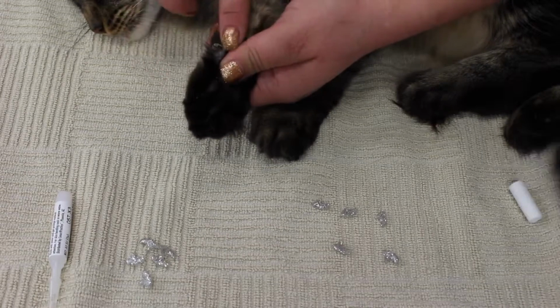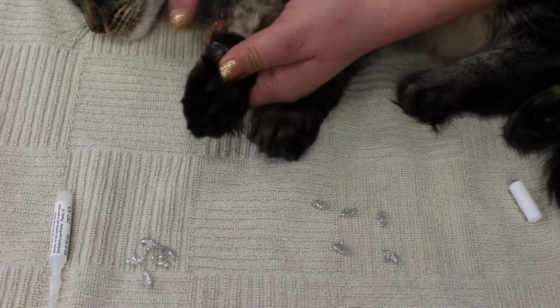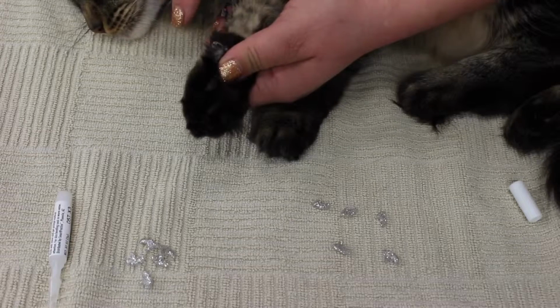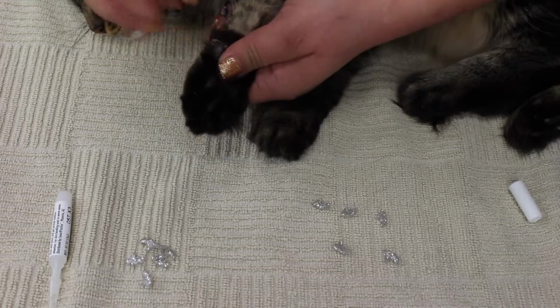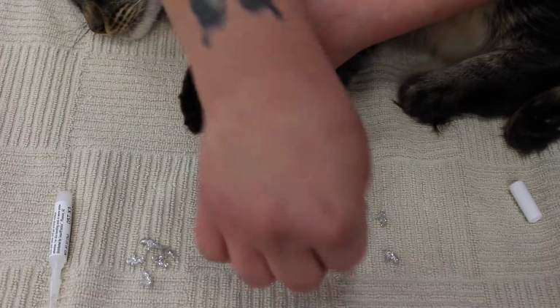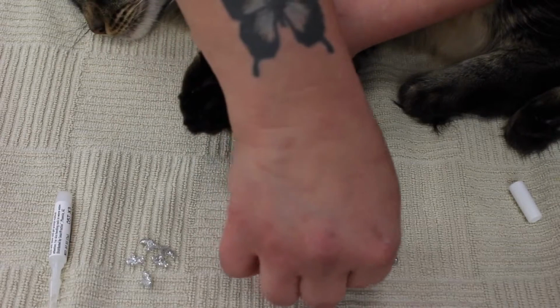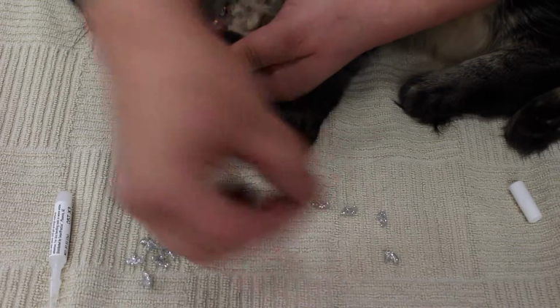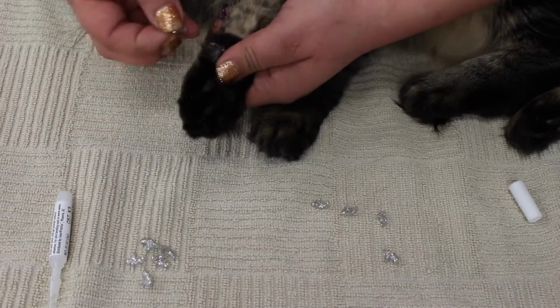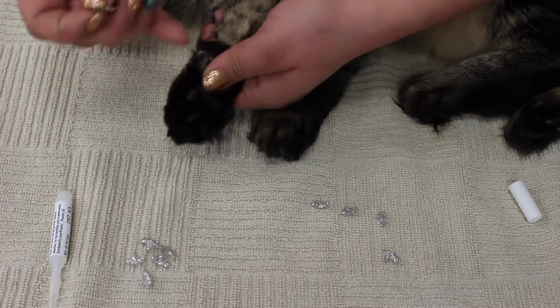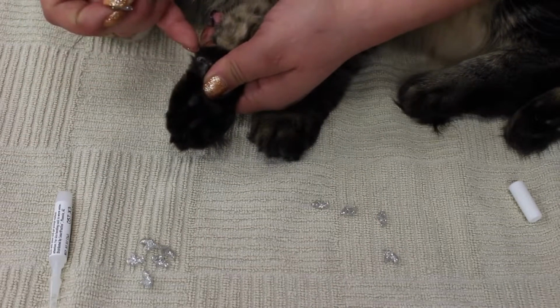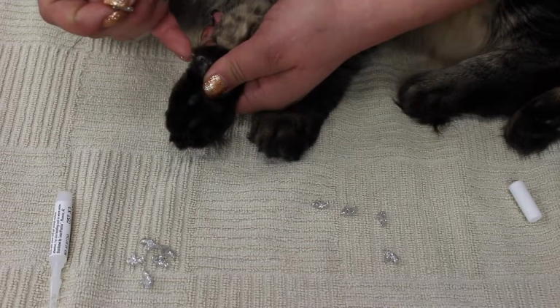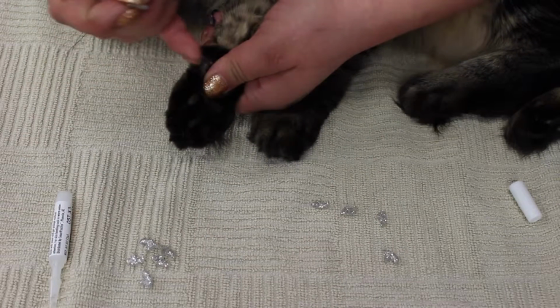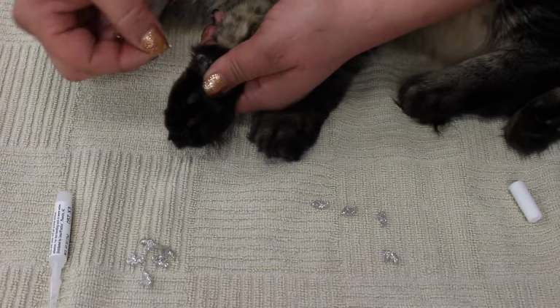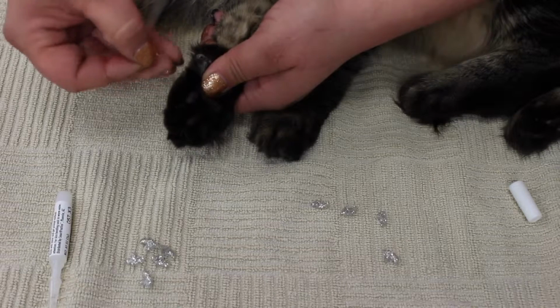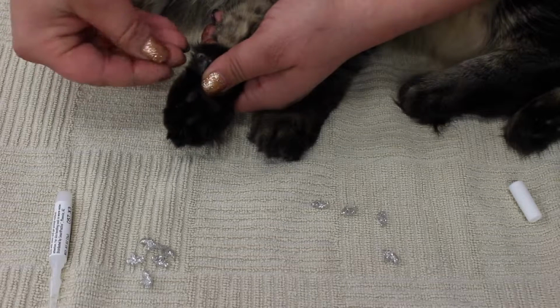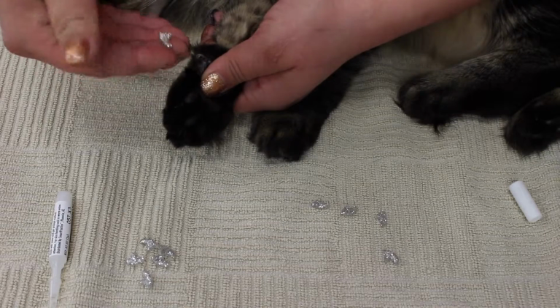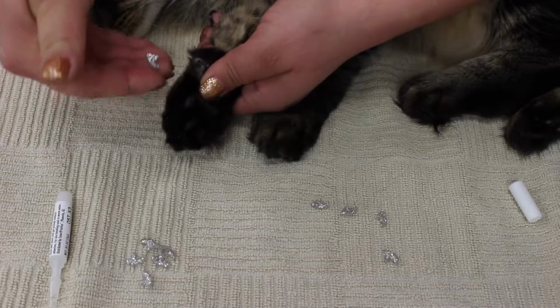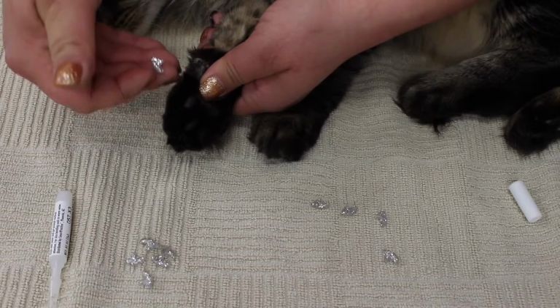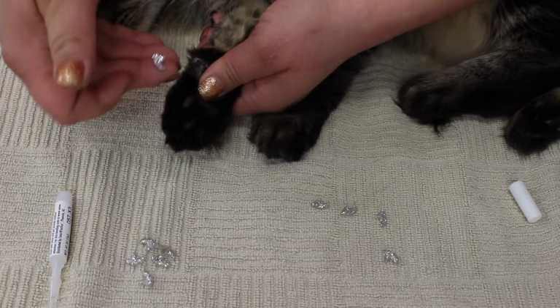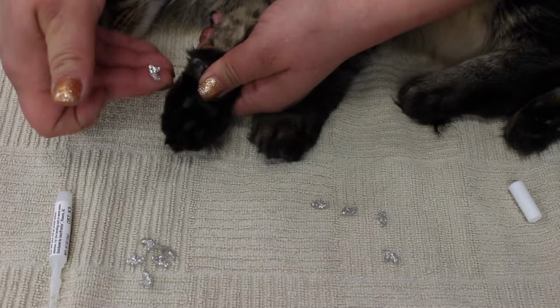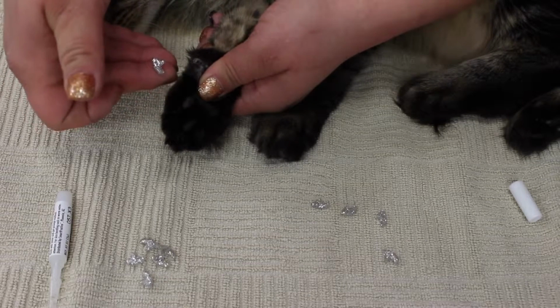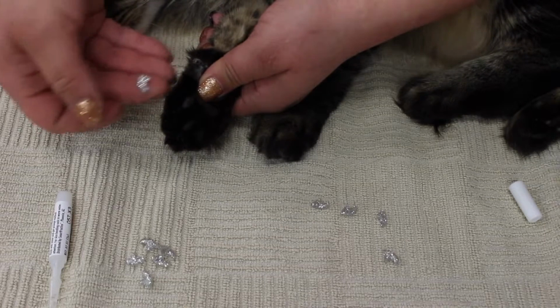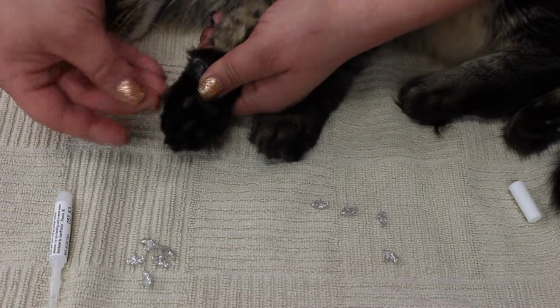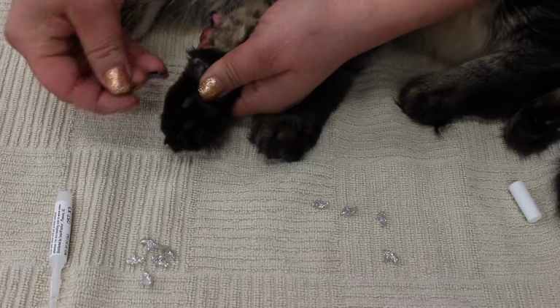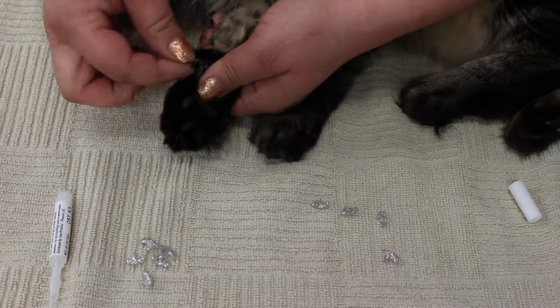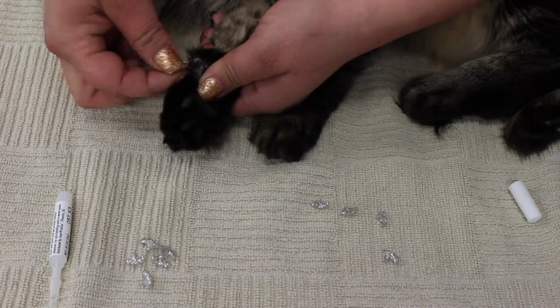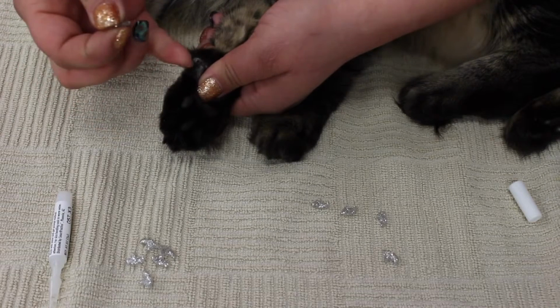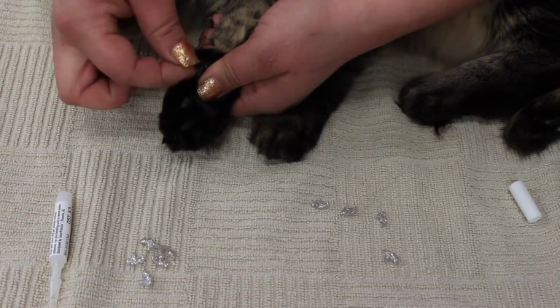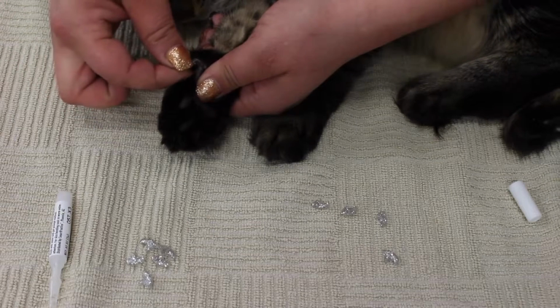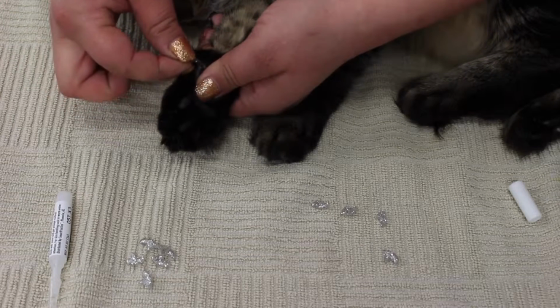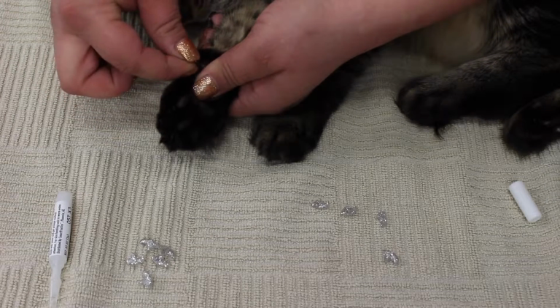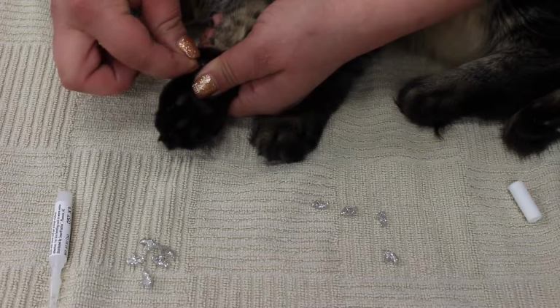Take one nail cap — the curvature of the nail should be the same as the curvature of the Soft Paw. Take it and insert her natural nail into that crevice.